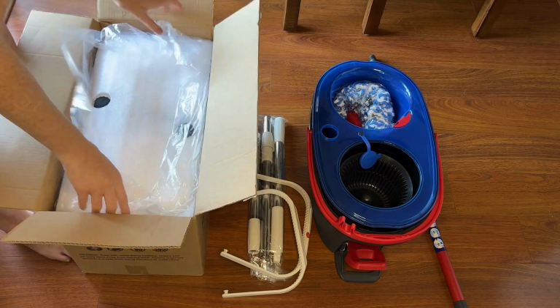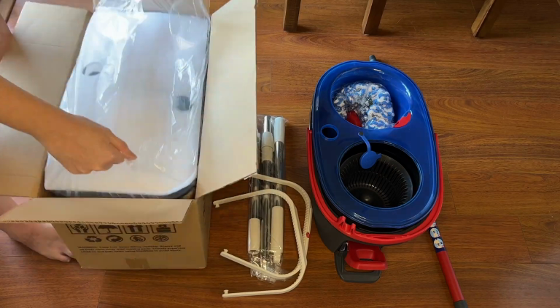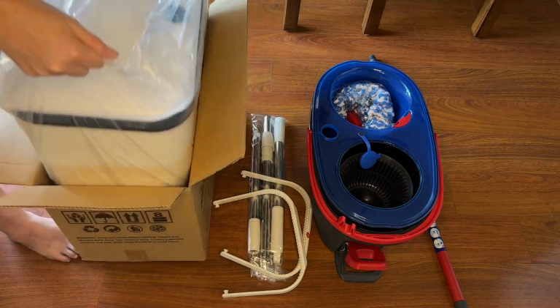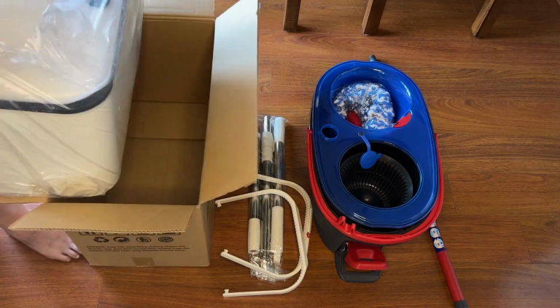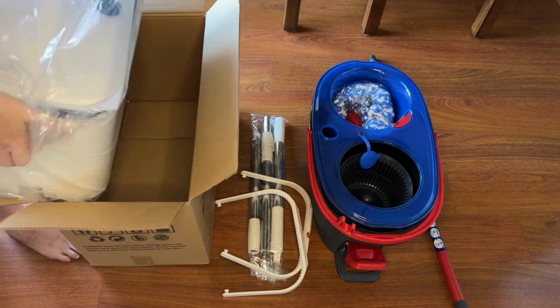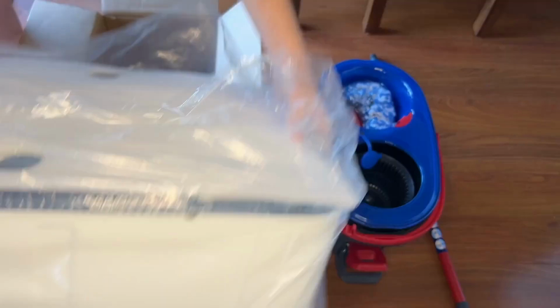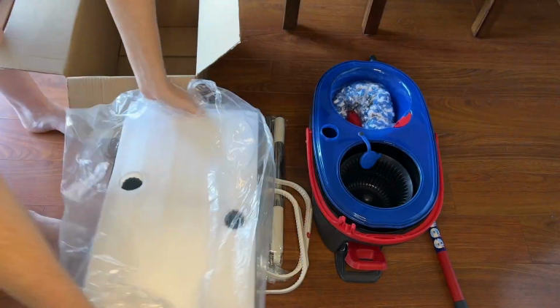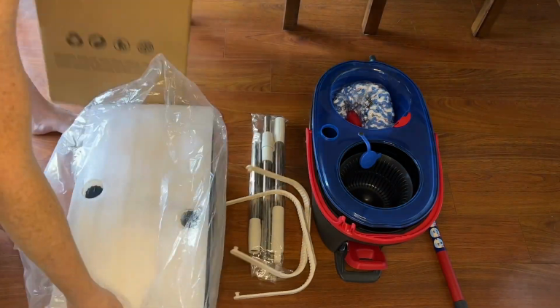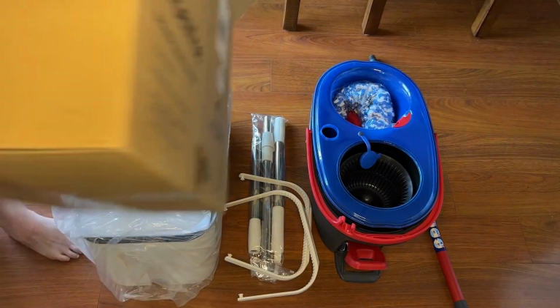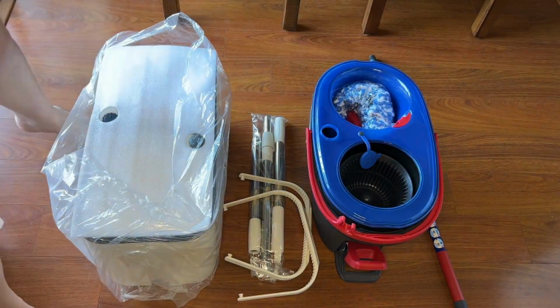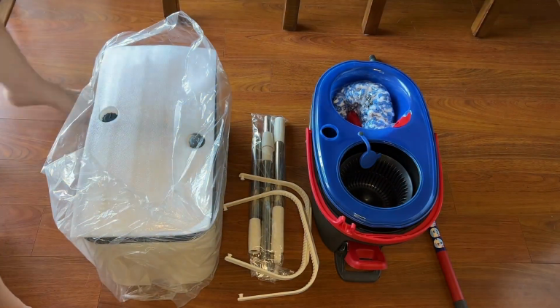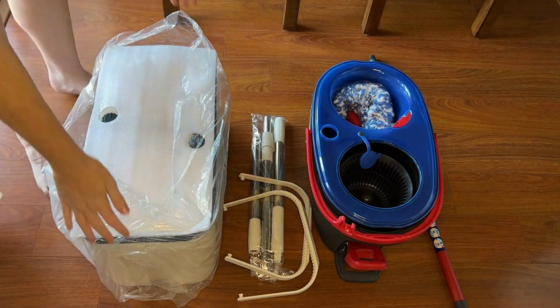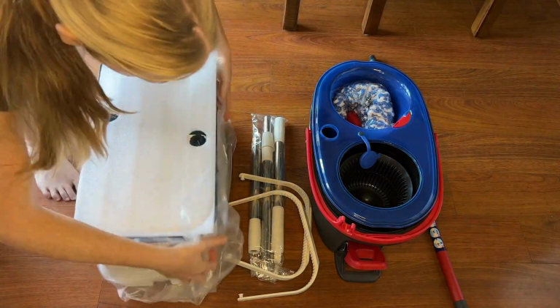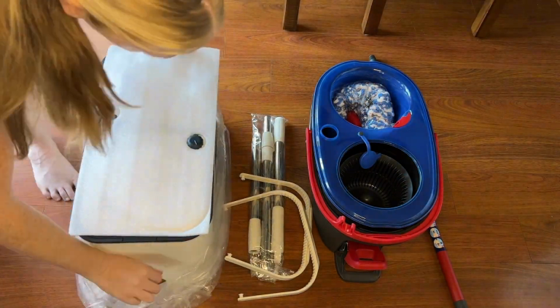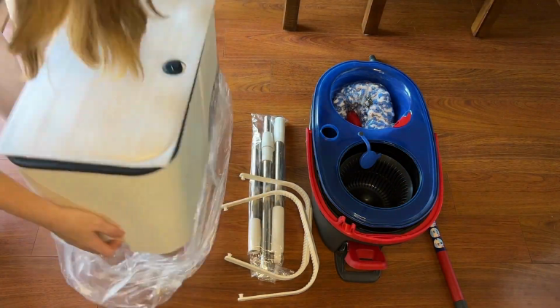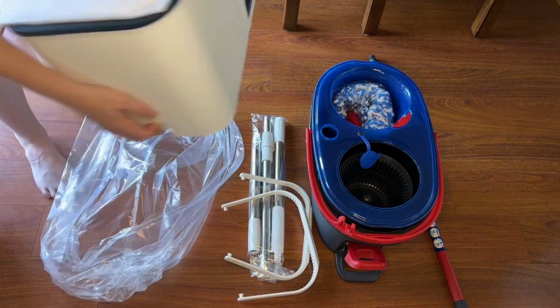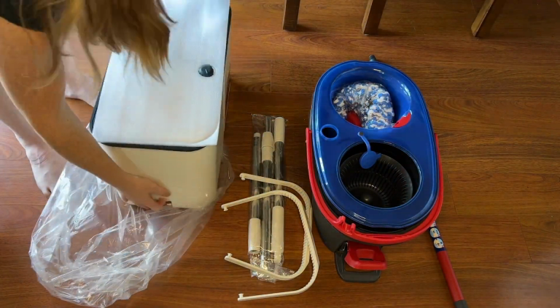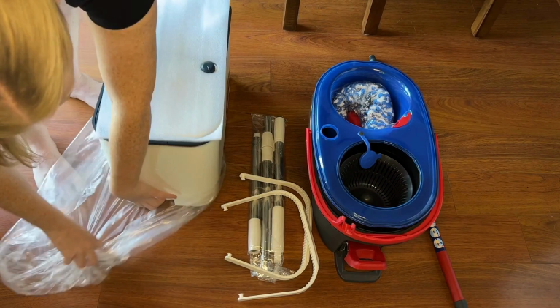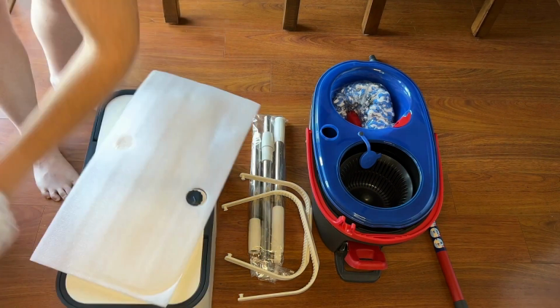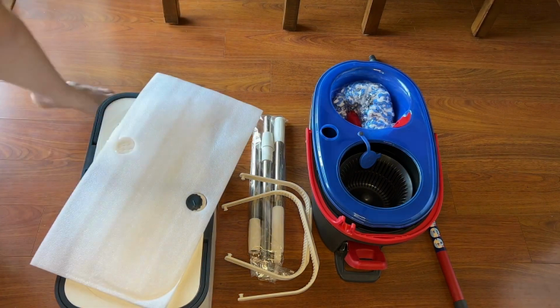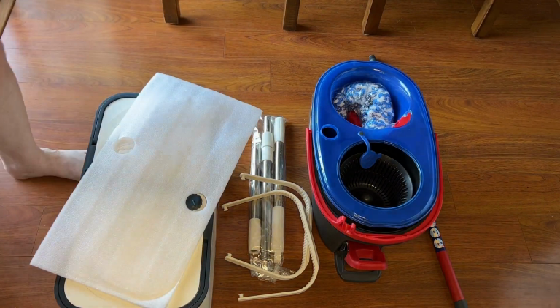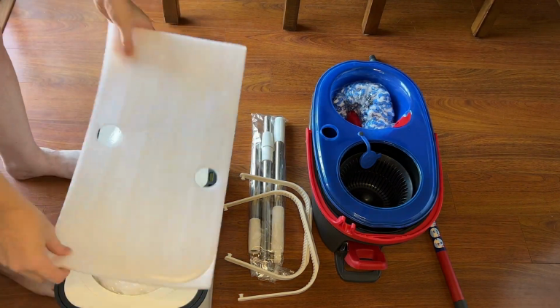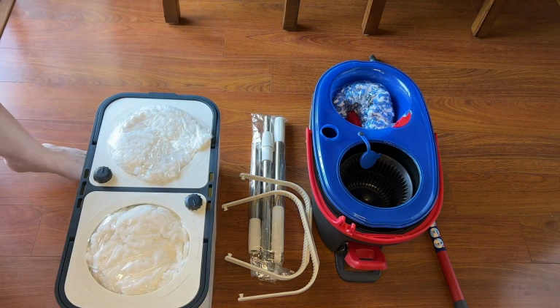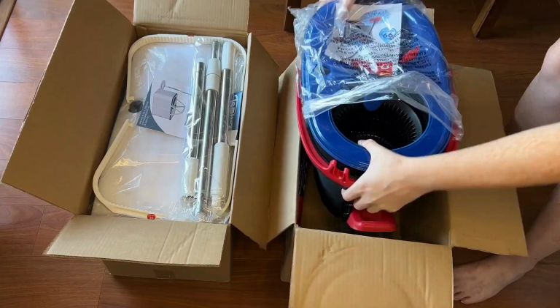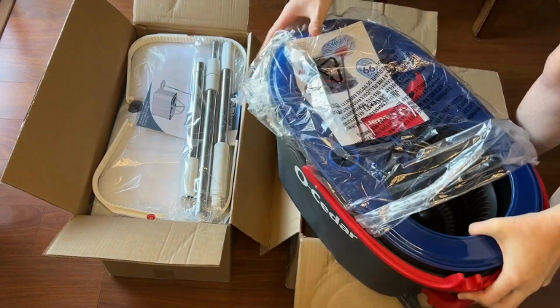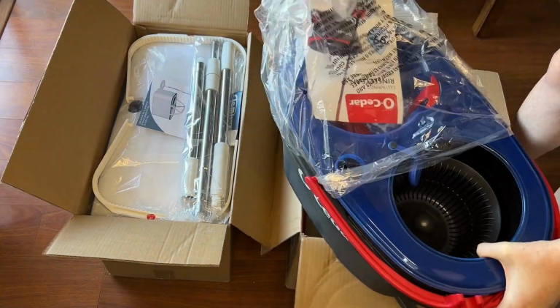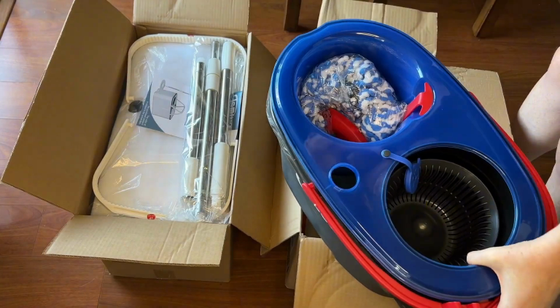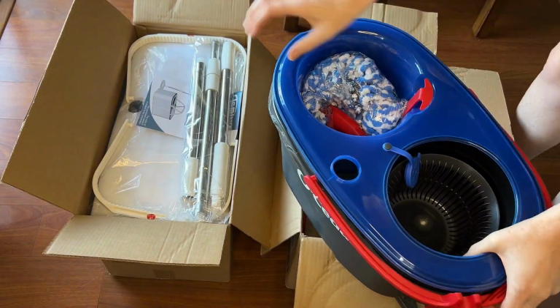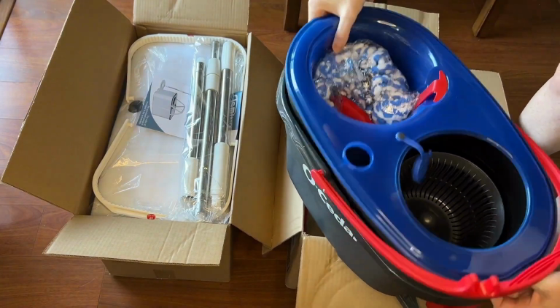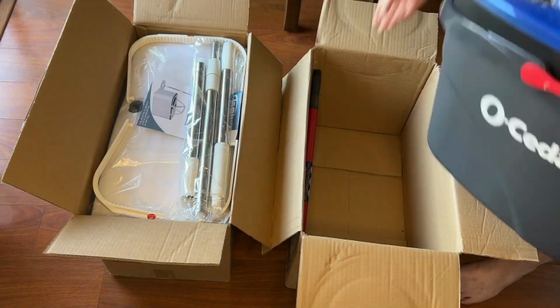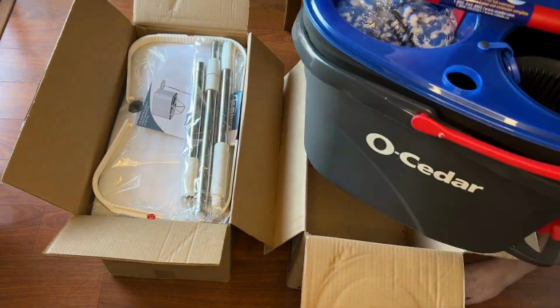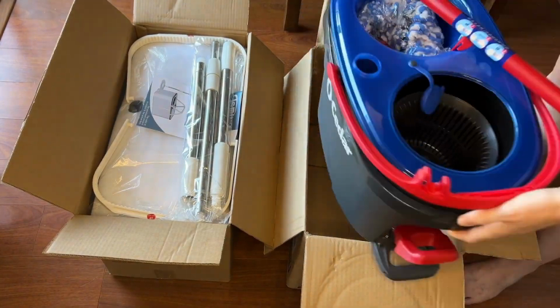If you're obsessed with cleaning as much as me, you need to listen up. In this video, I will be comparing the TS Mine RinseWise Mop and the Oceder EasyRing RinseClean.